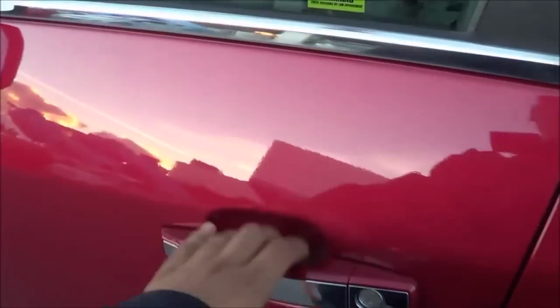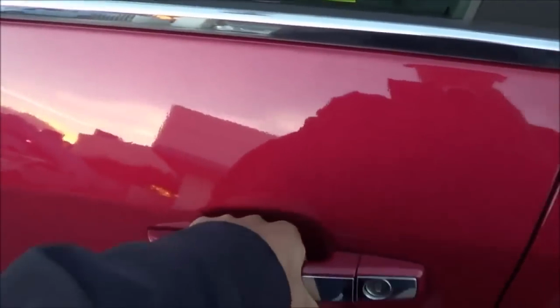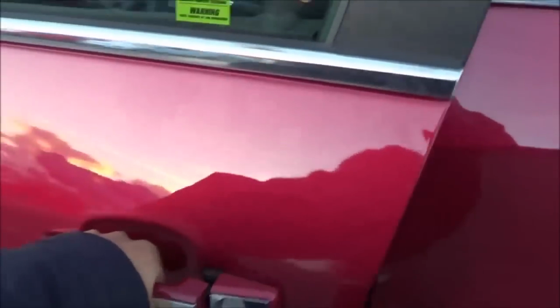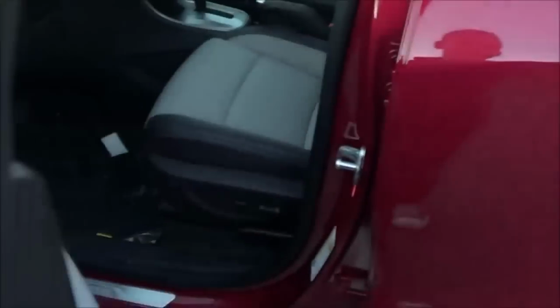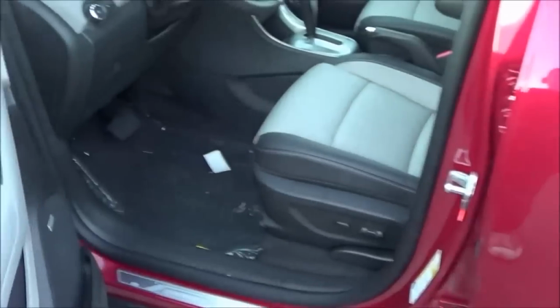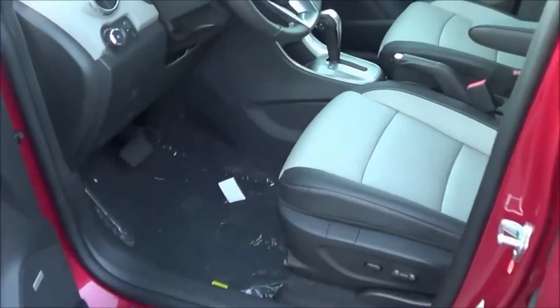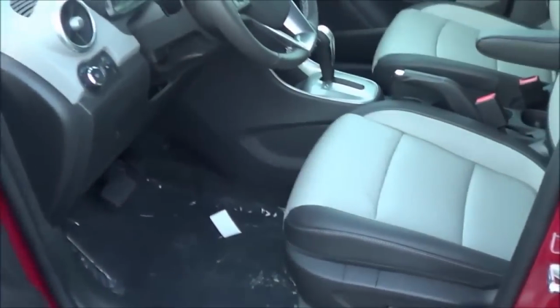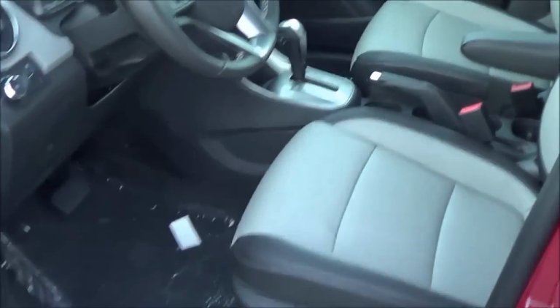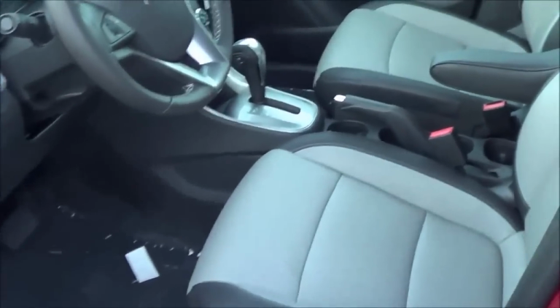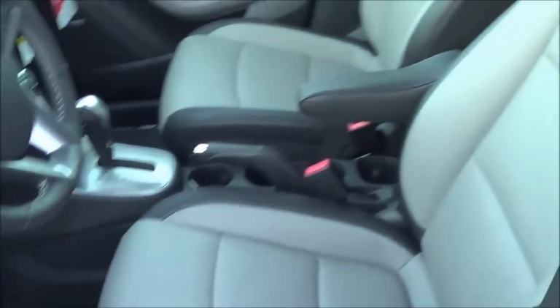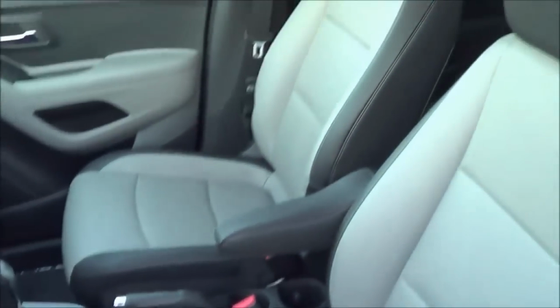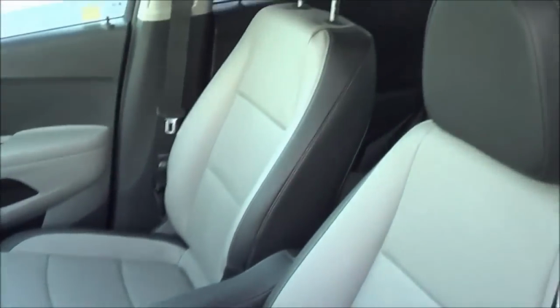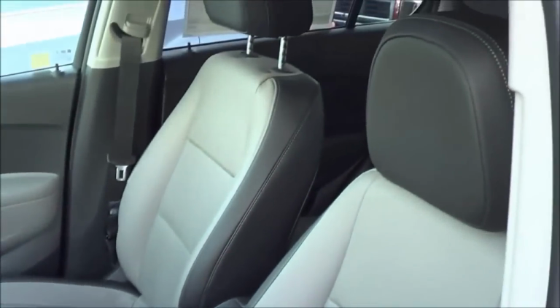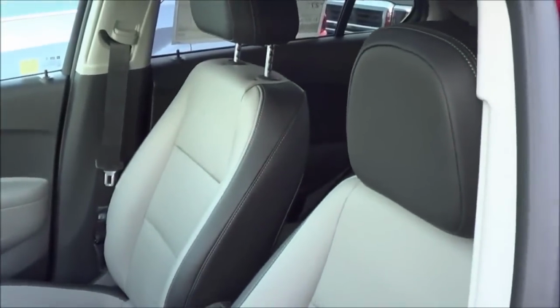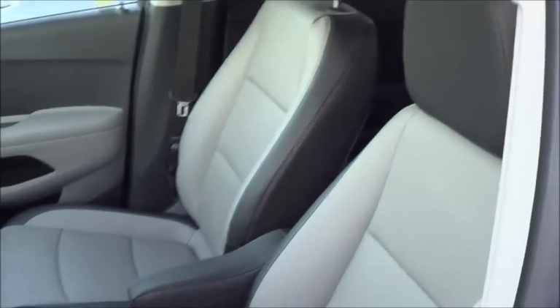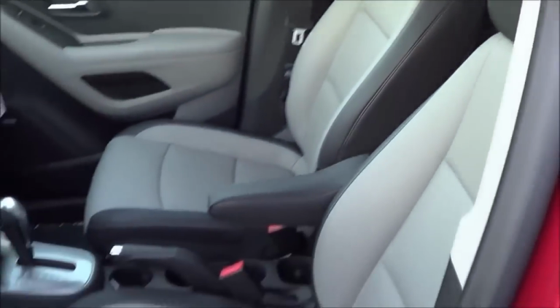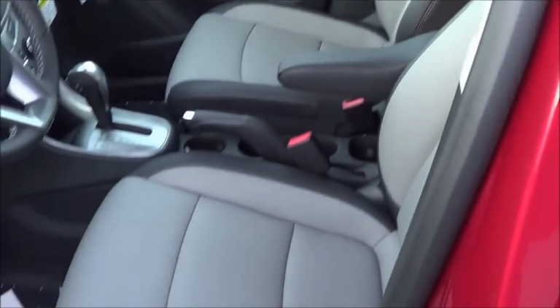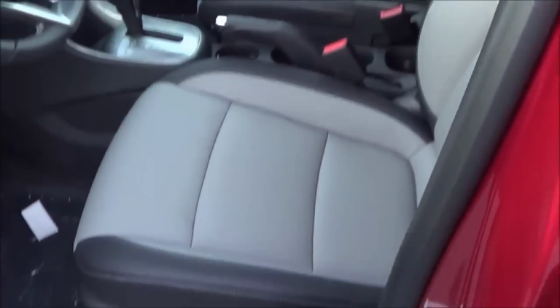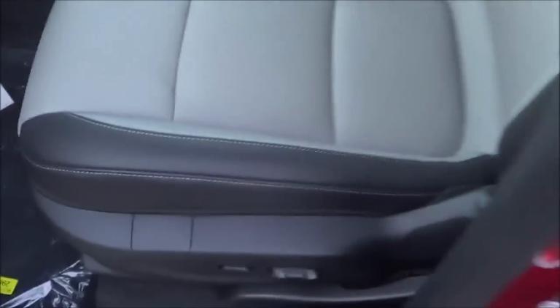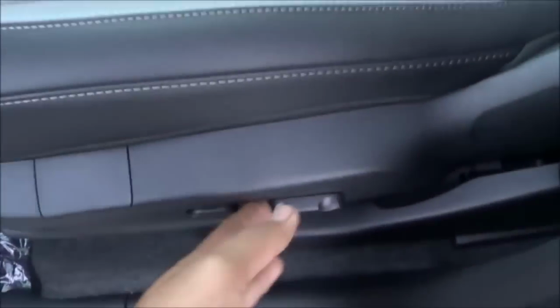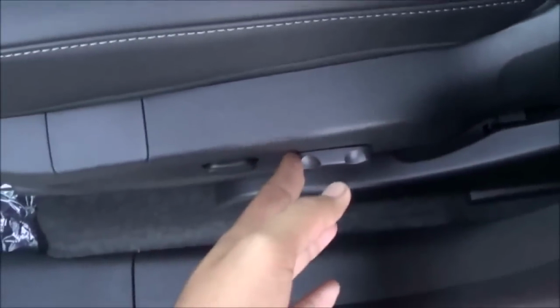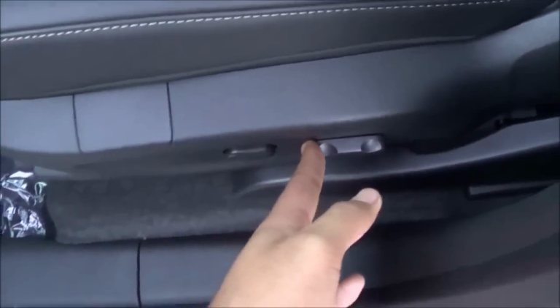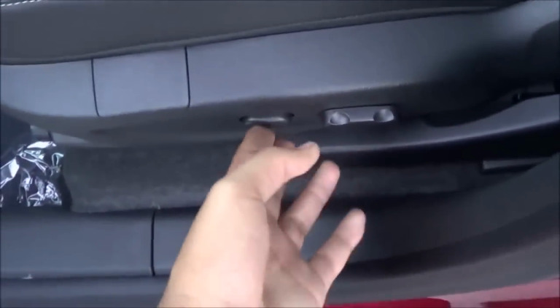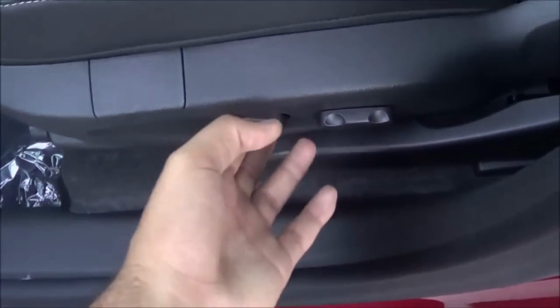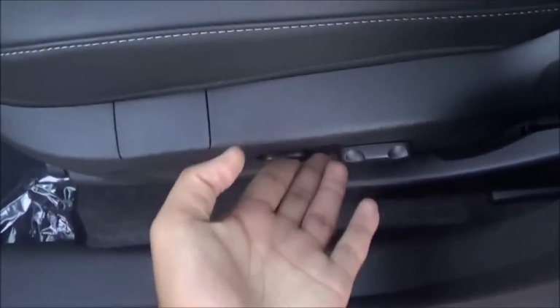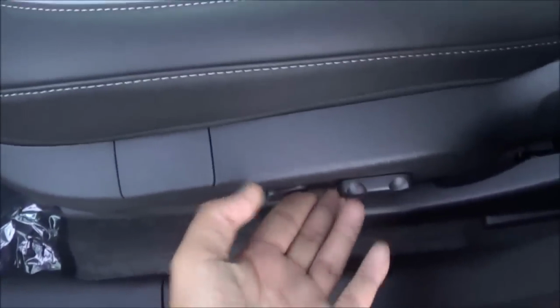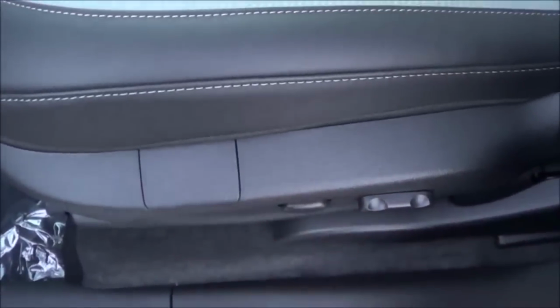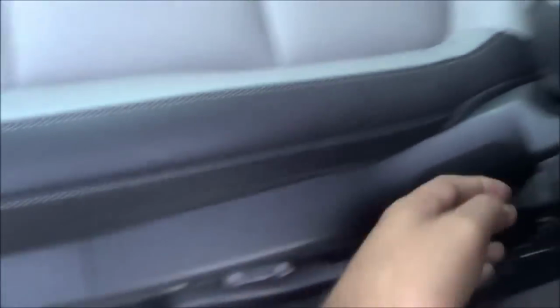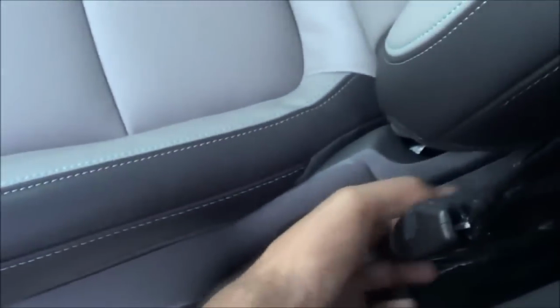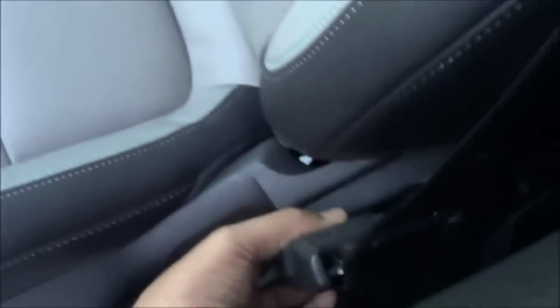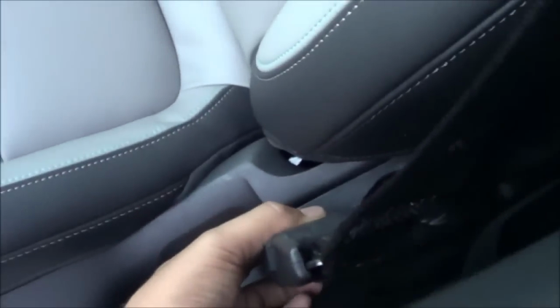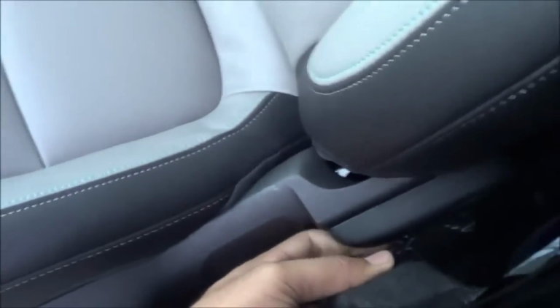It does have a red exterior color with a two-toned light gray and dark gray leather interior, a power driver seat with power lumbar, and then manual recline.